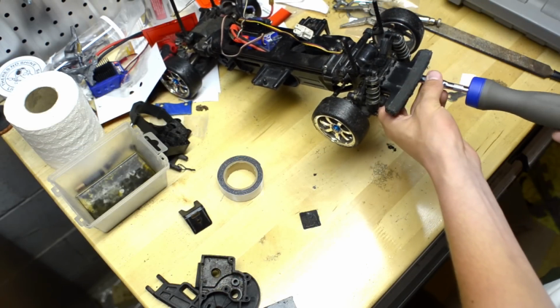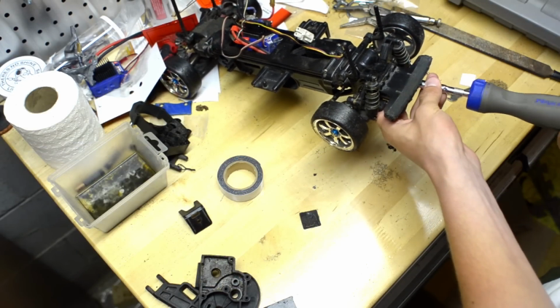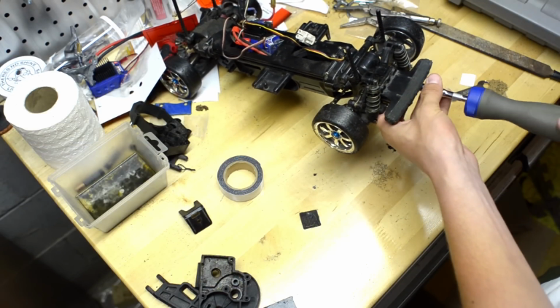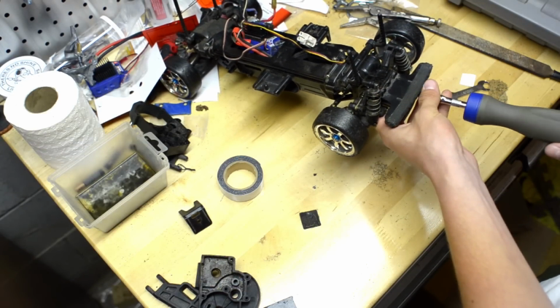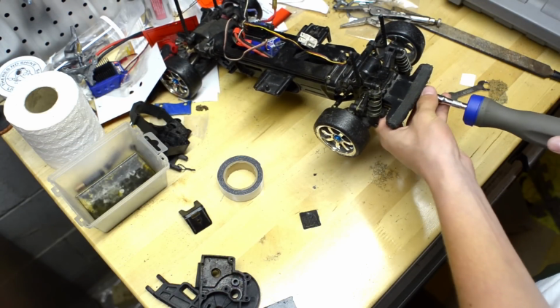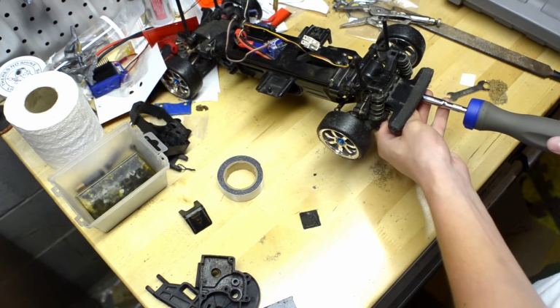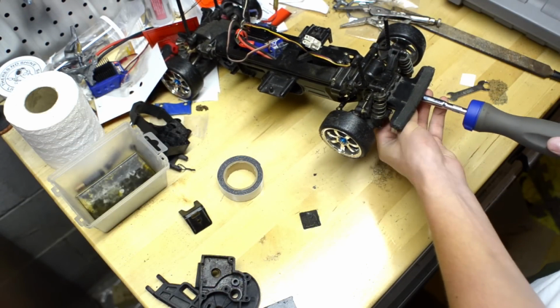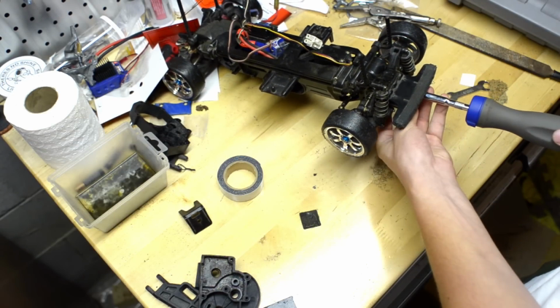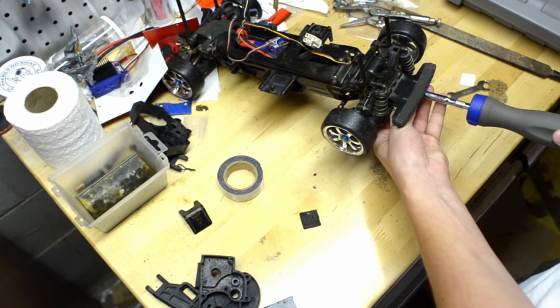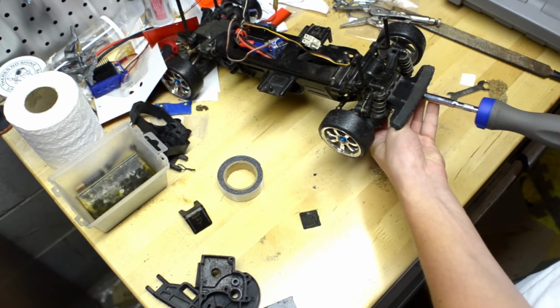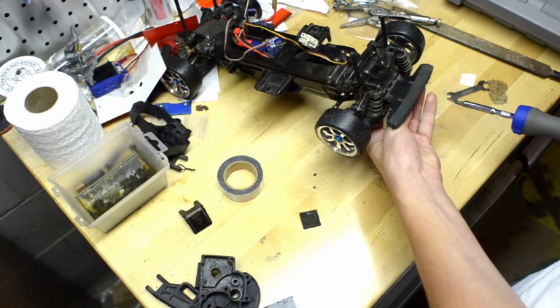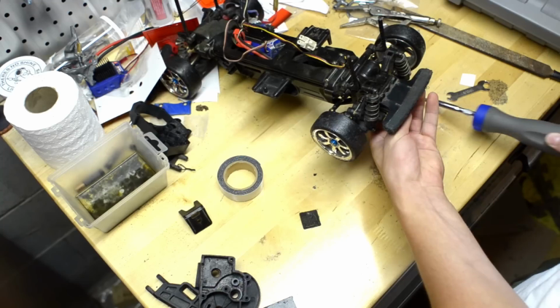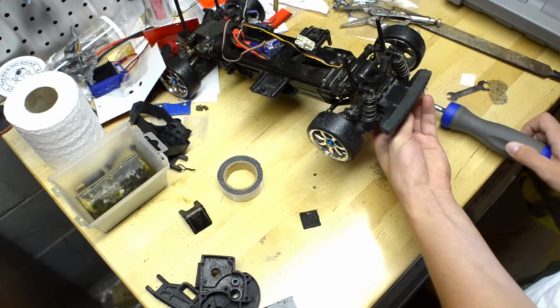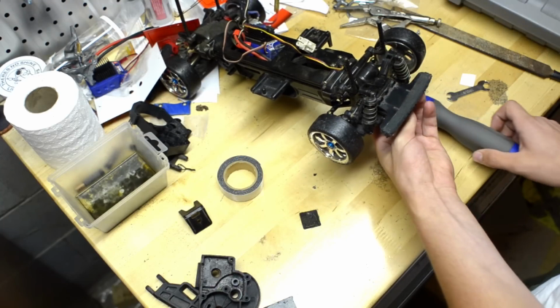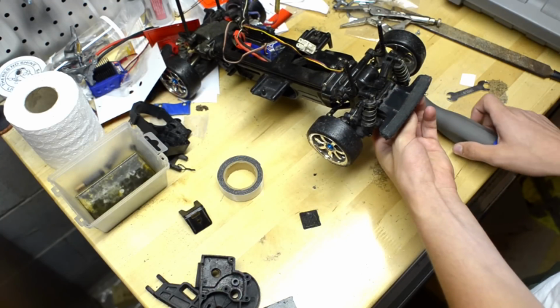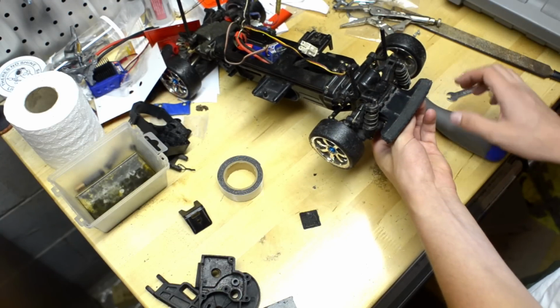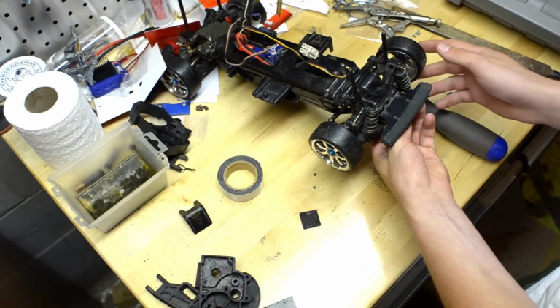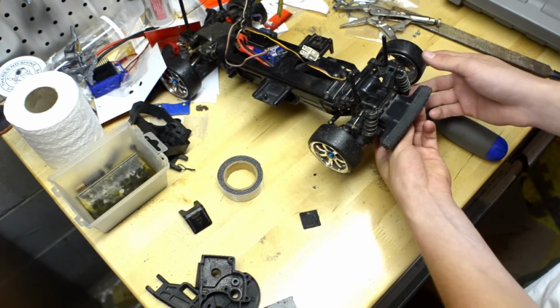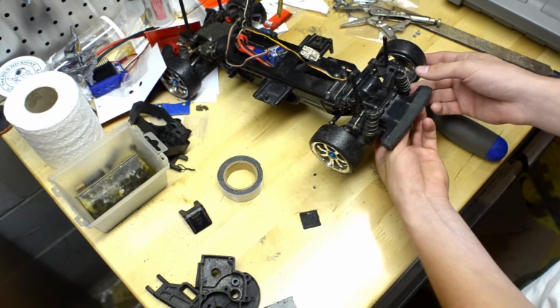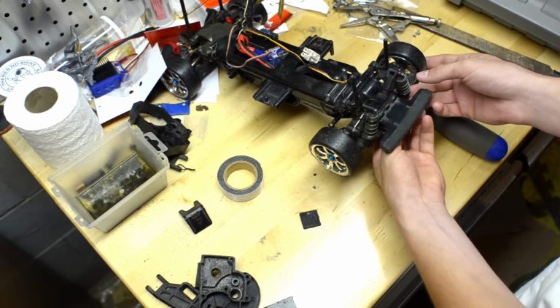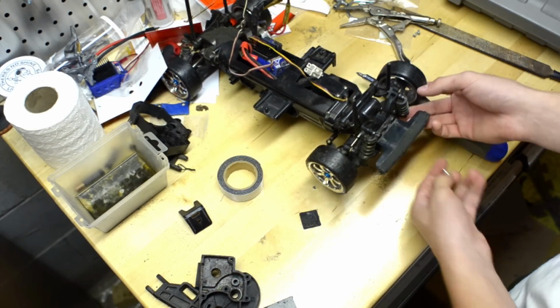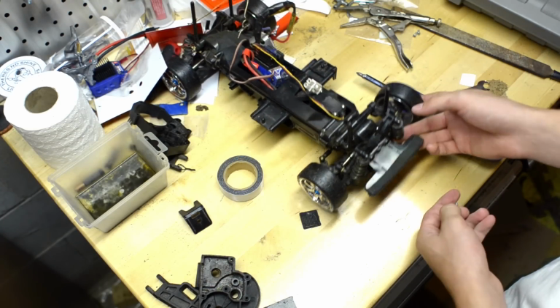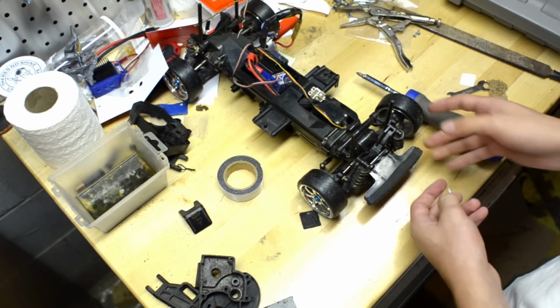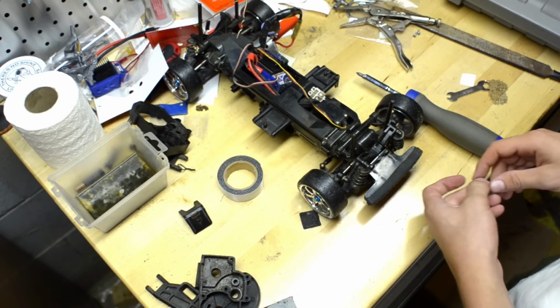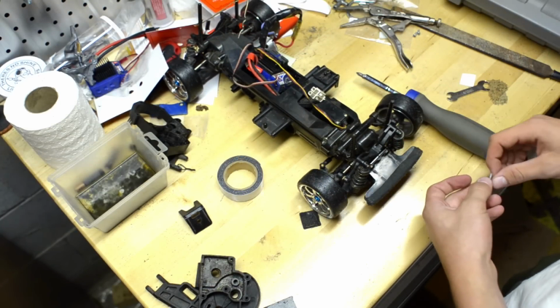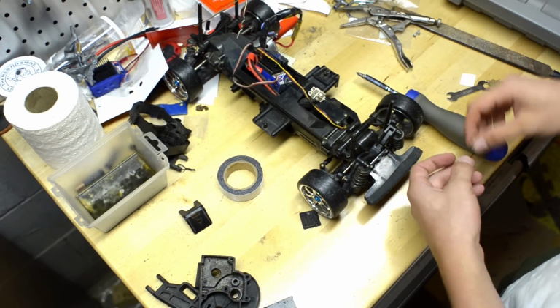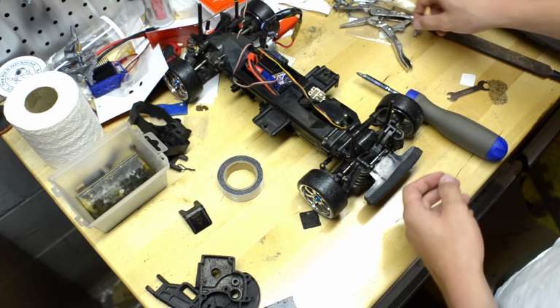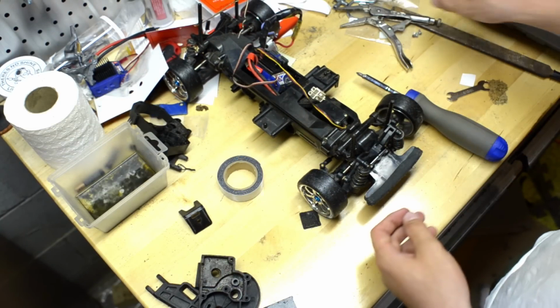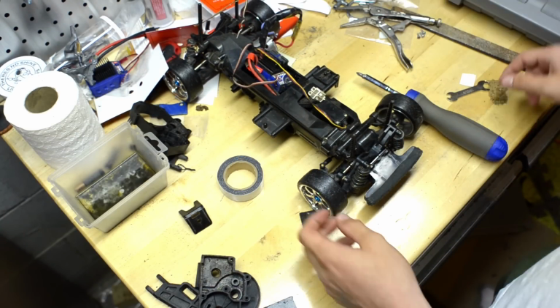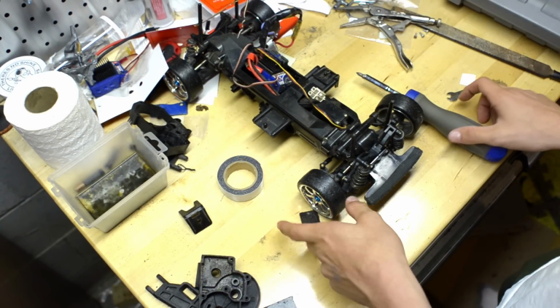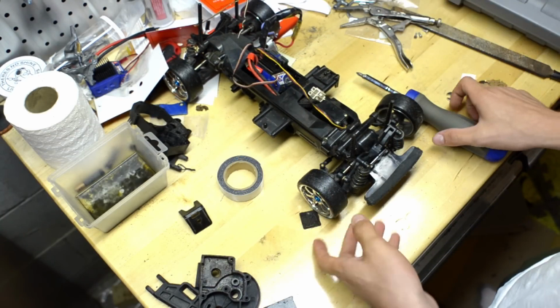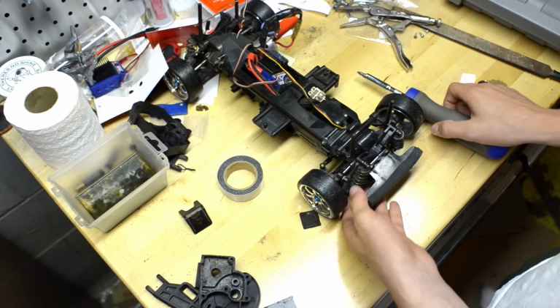But for 50-50 drifting — which is where both the front and the back wheels are geared the same and they spin at the same rate — it's good to have a locked rear diff.